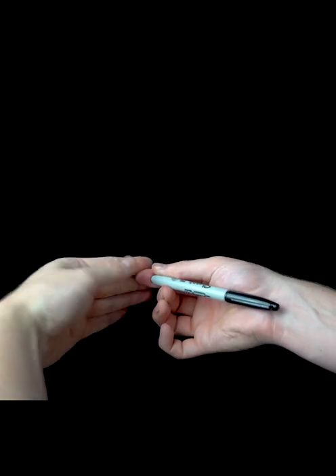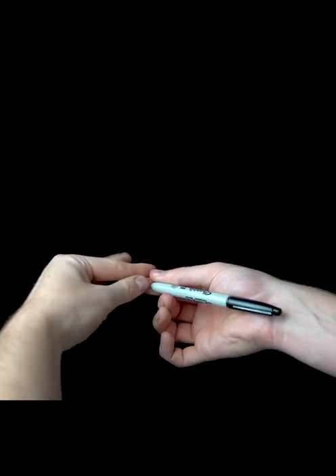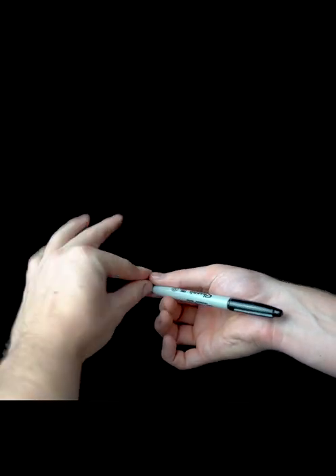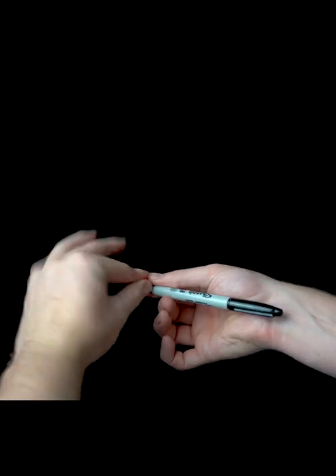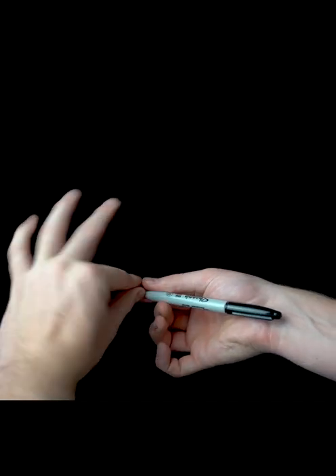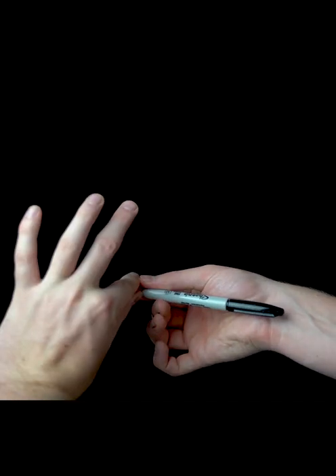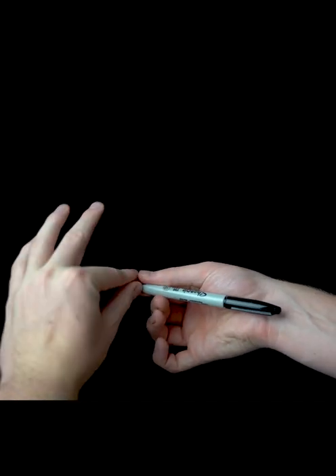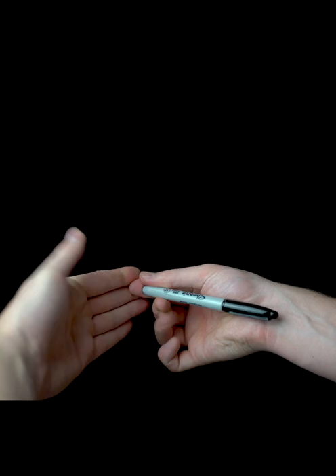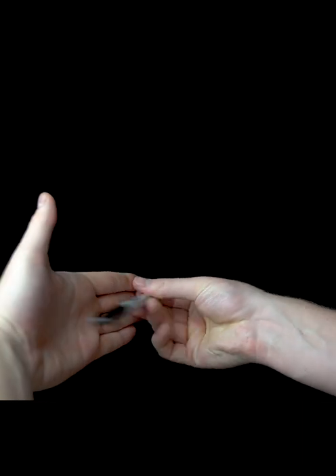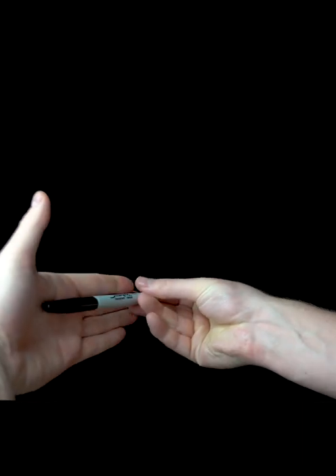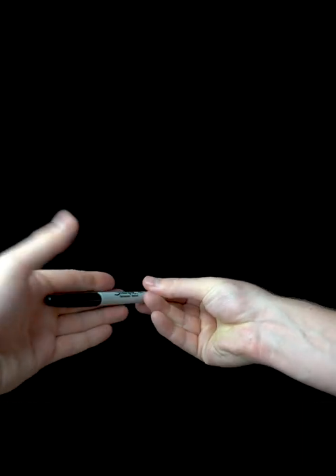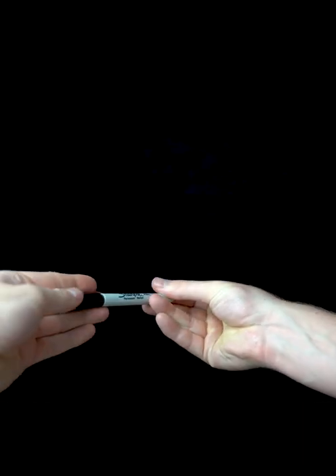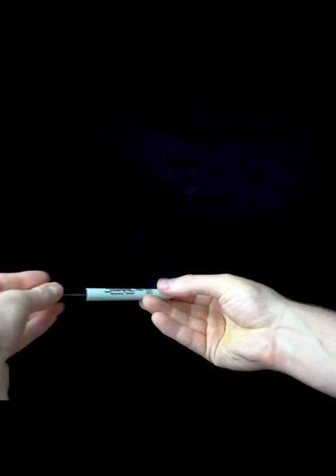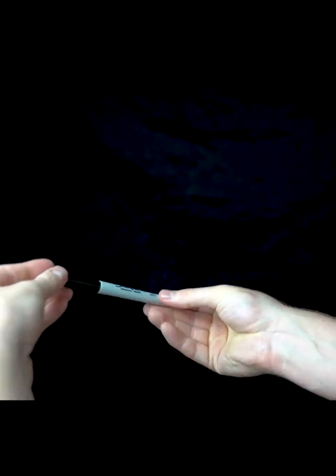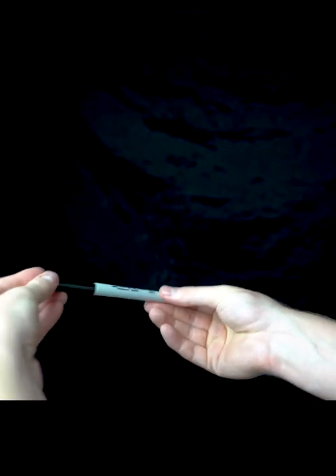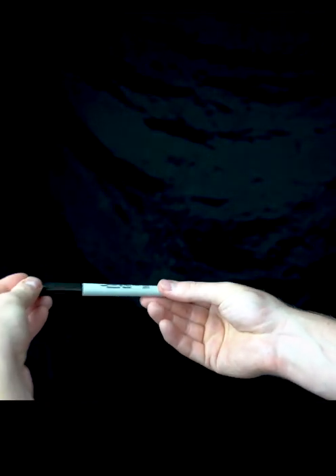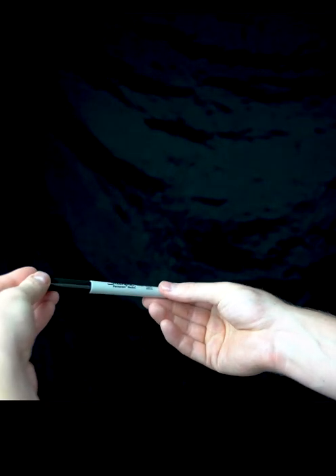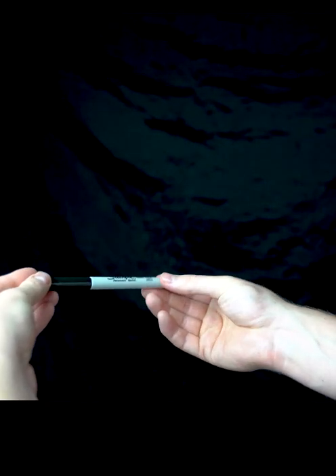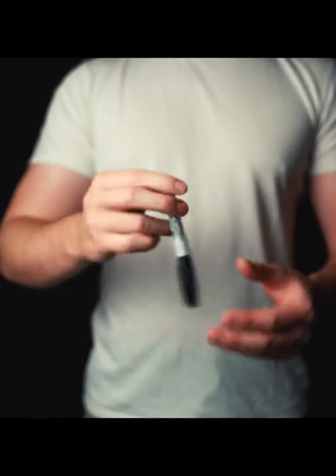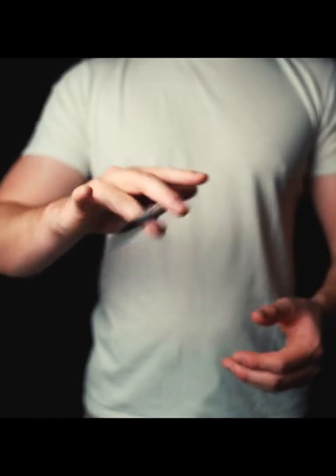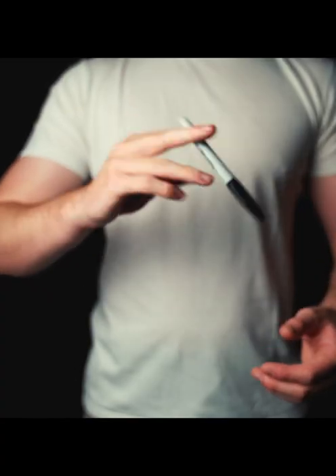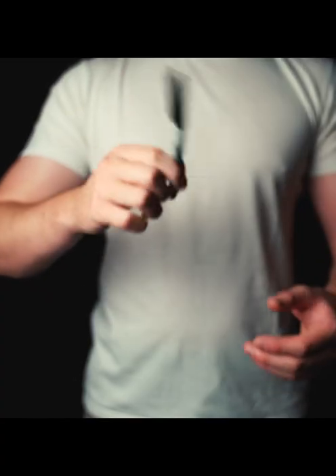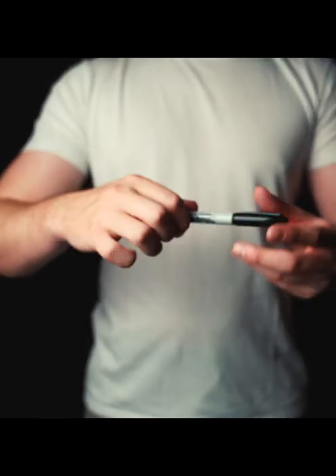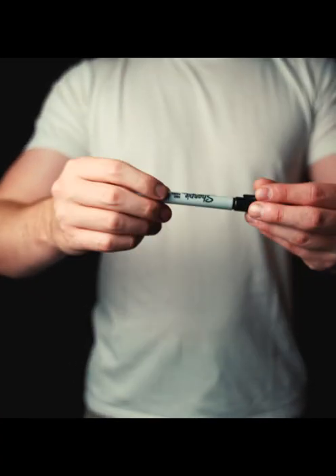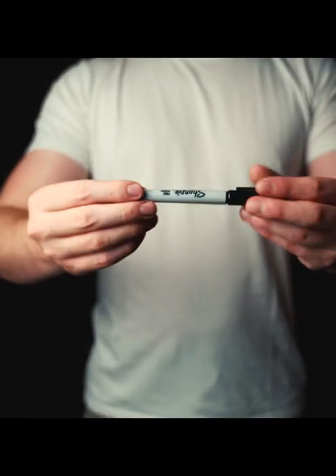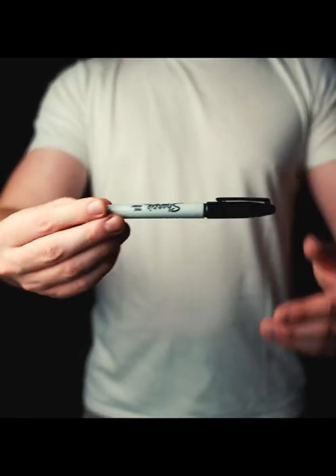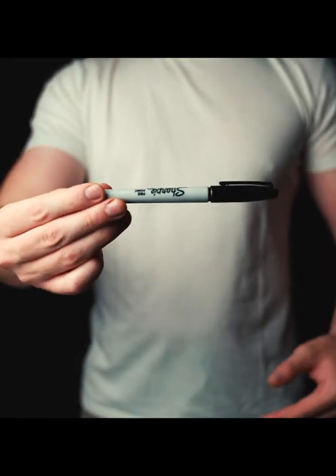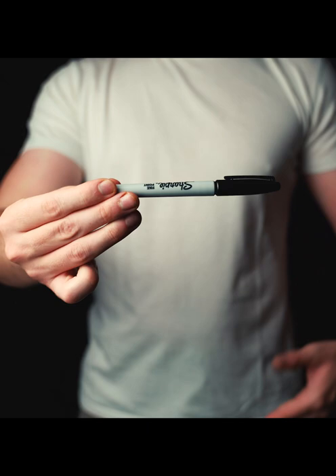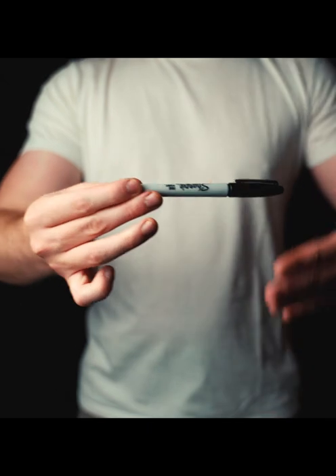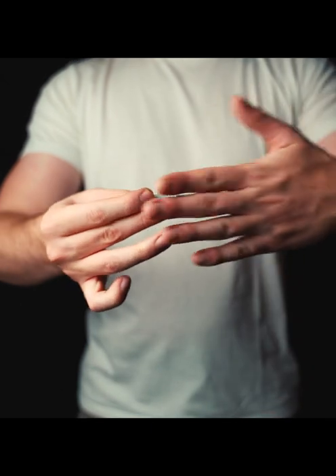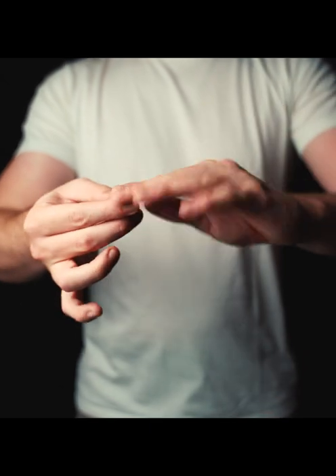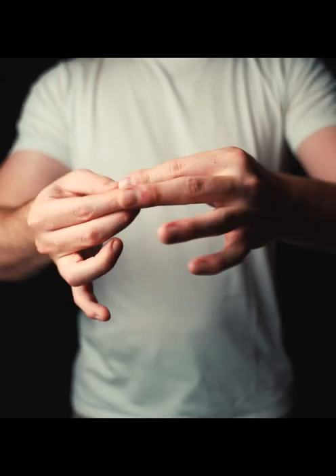Keep practicing this move, and once it's easy to do, simply do it under the cover of your other hand. The pen will appear to vanish.